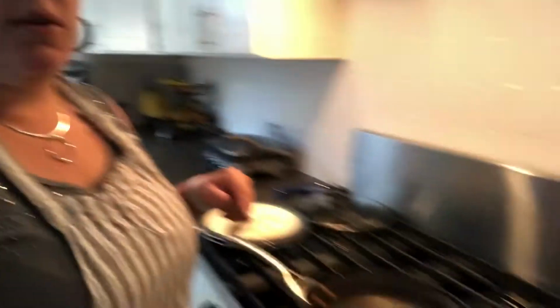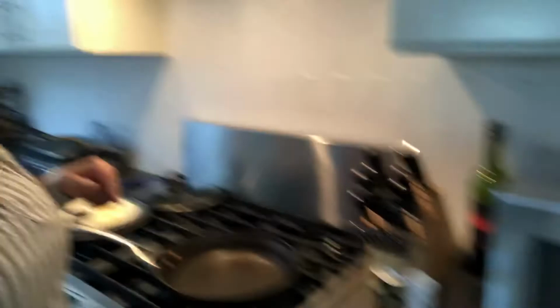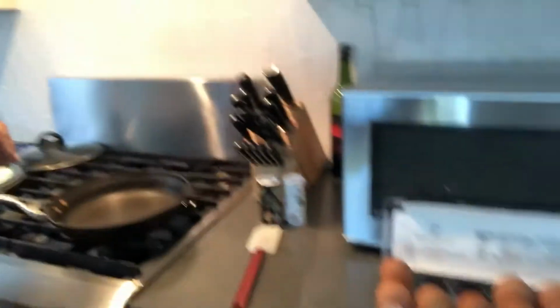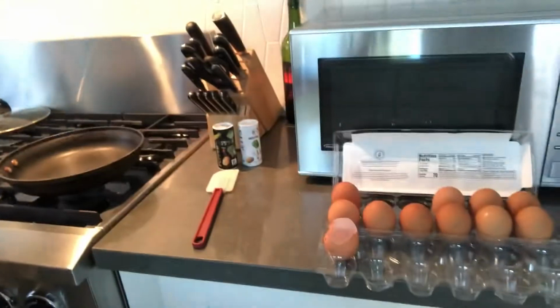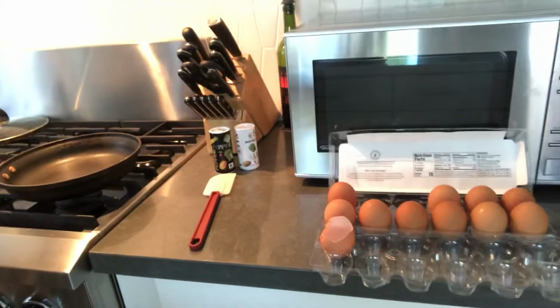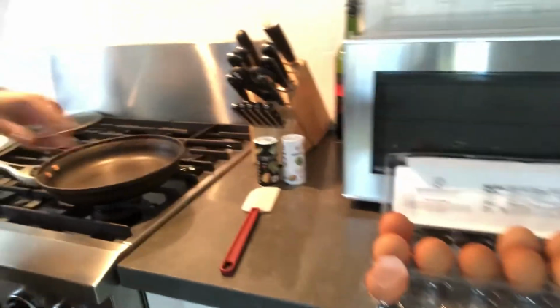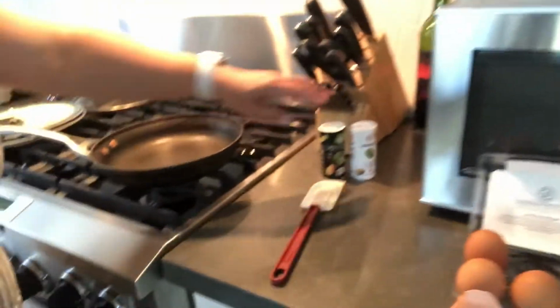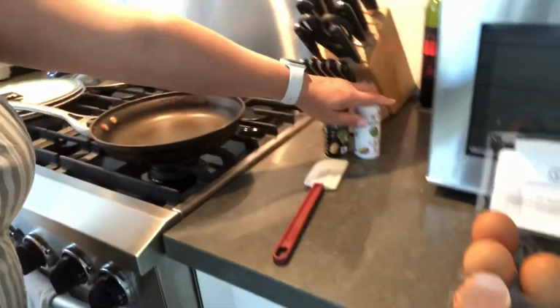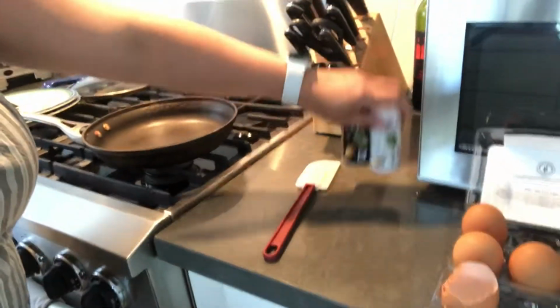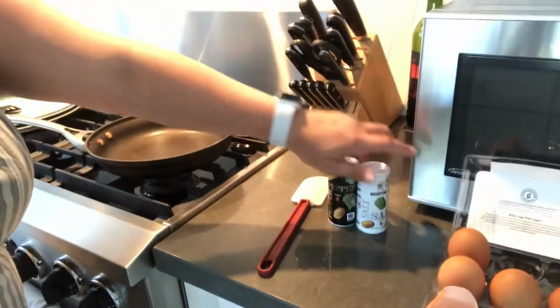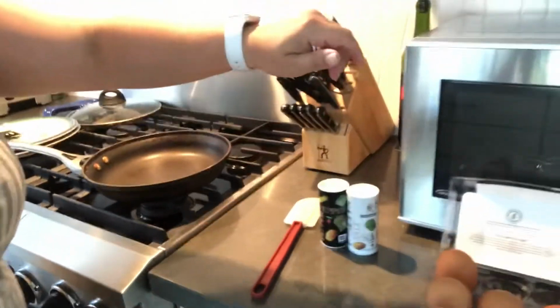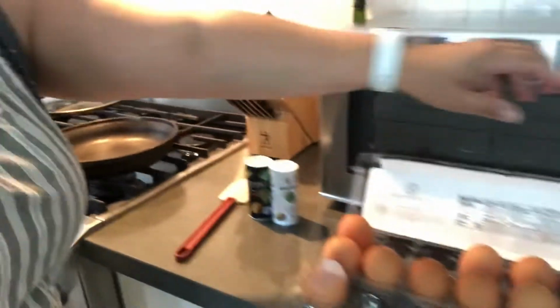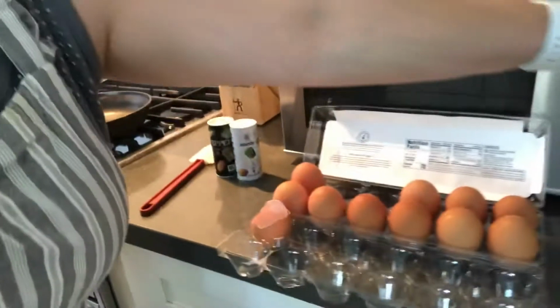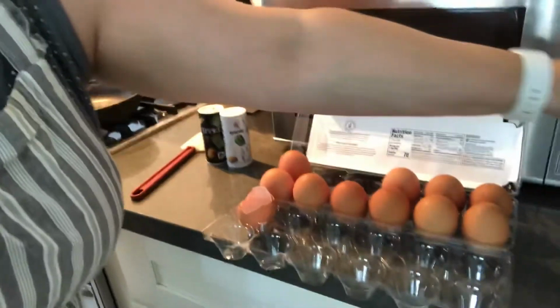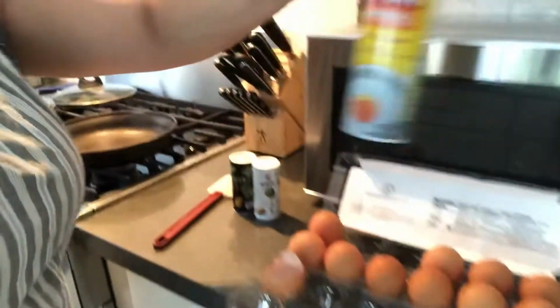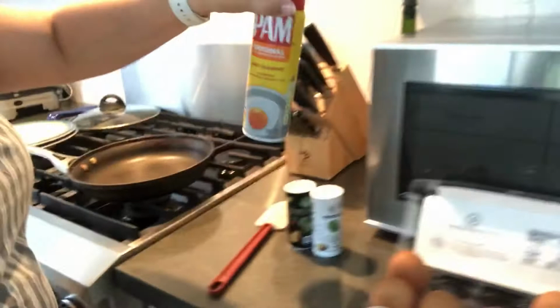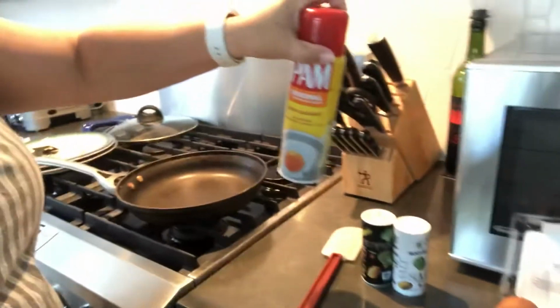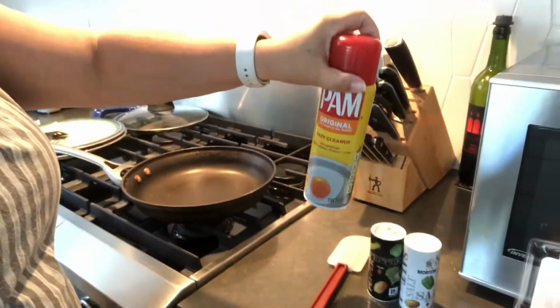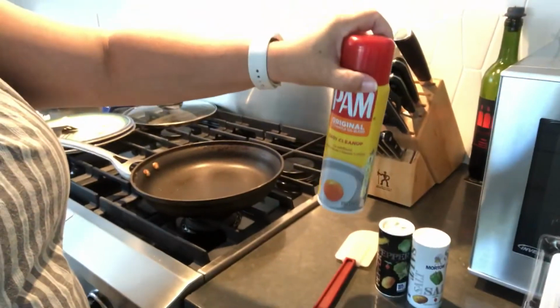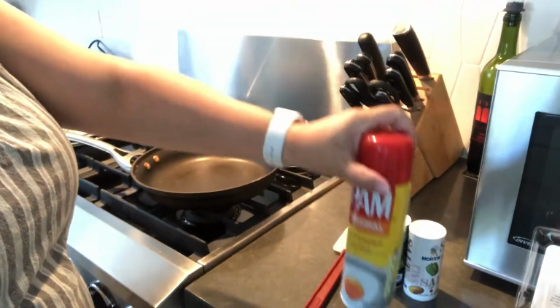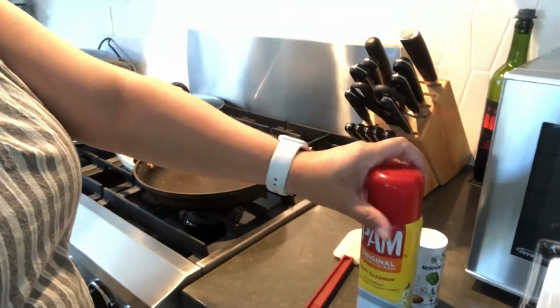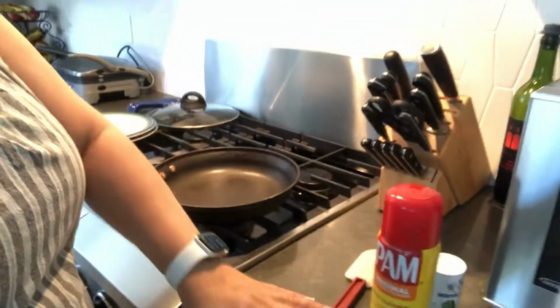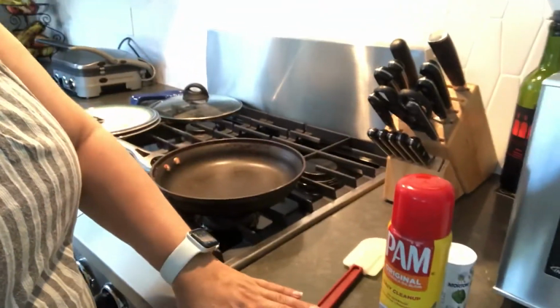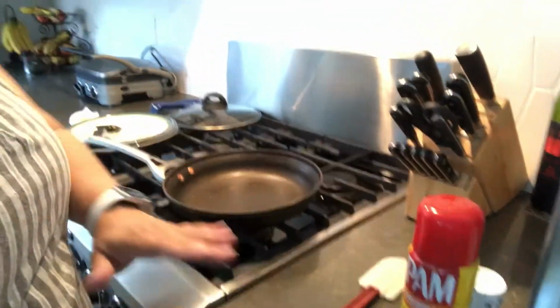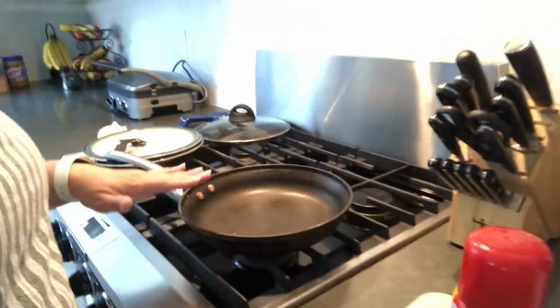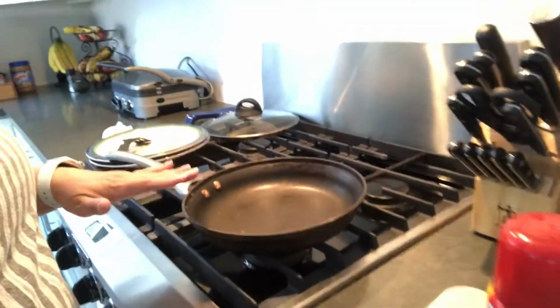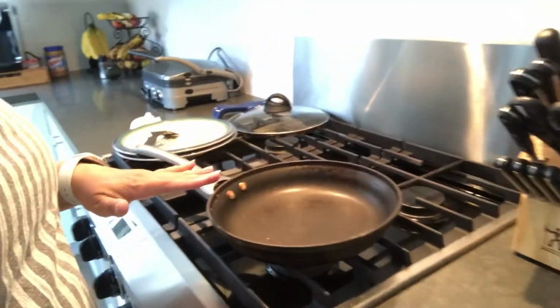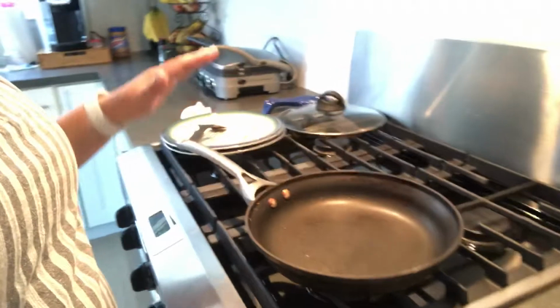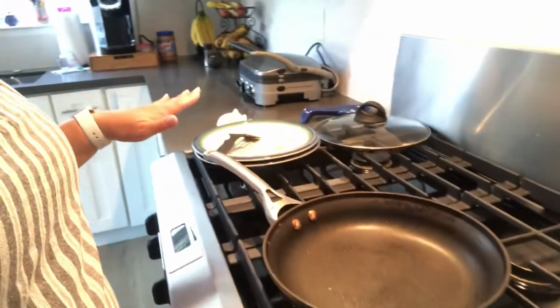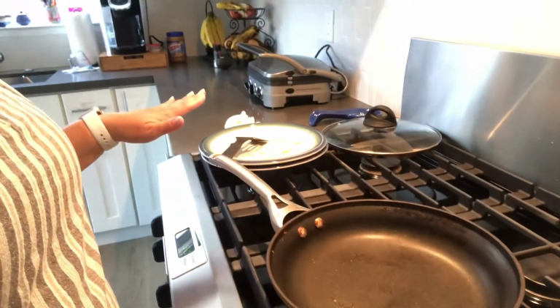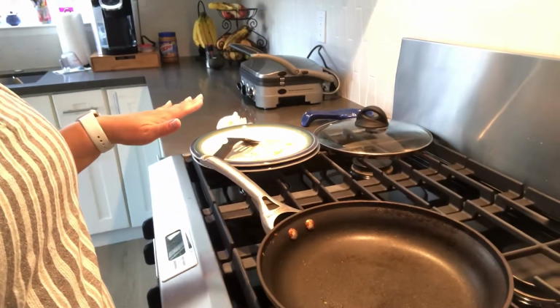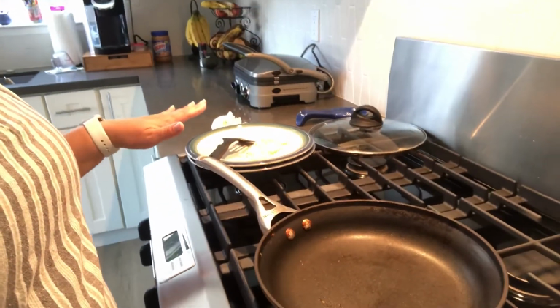We have eggs, salt and pepper, and non-stick spray, as well as a spatula, a pan, and a plate for when it's finished.